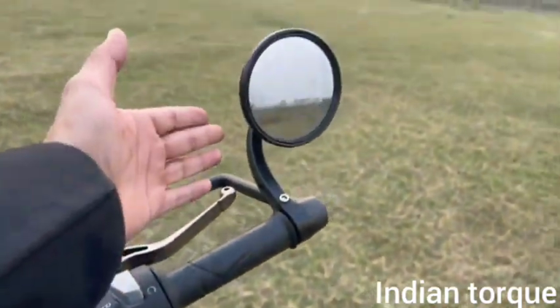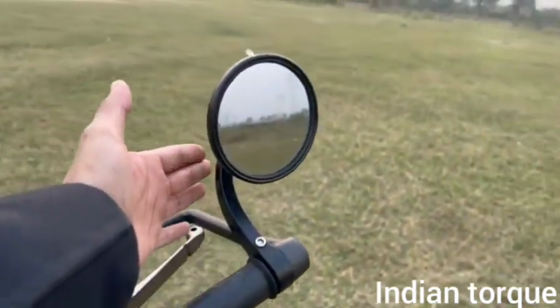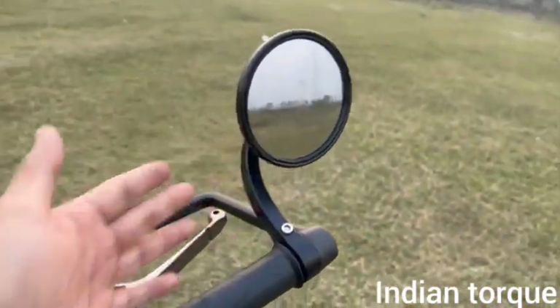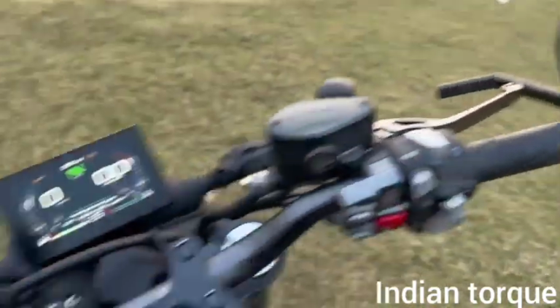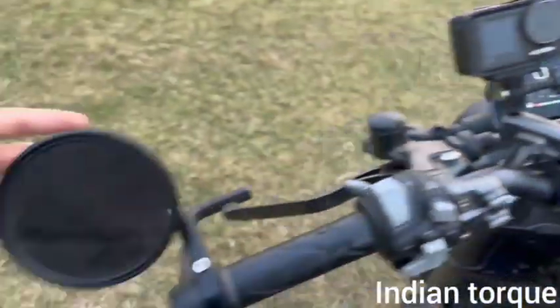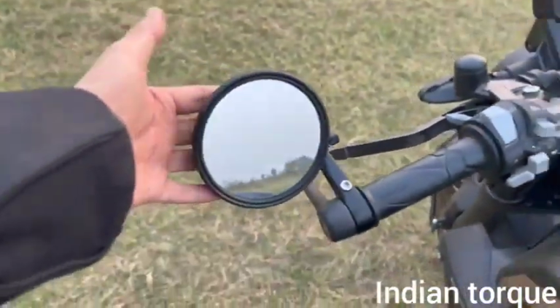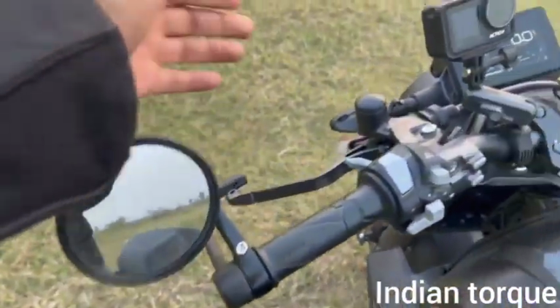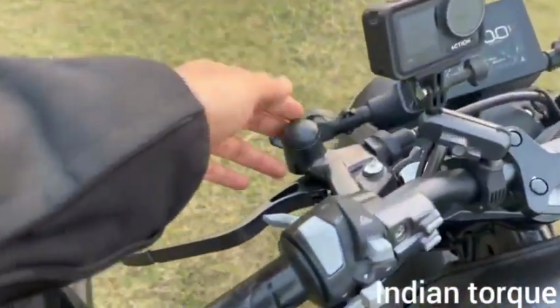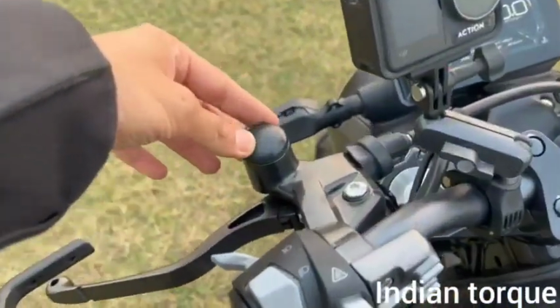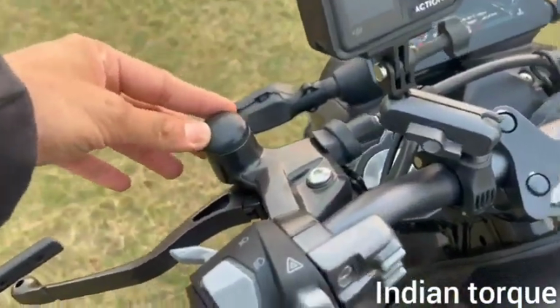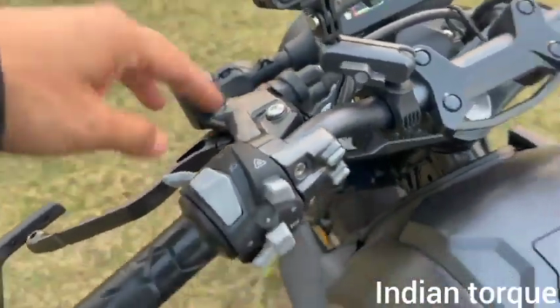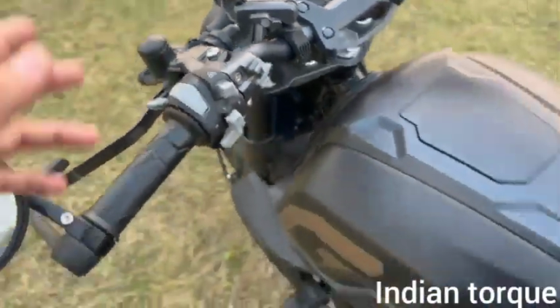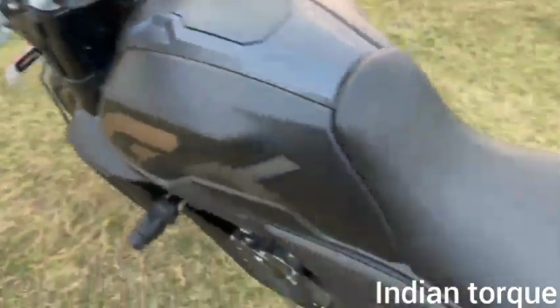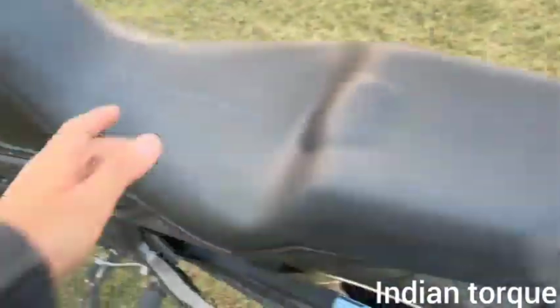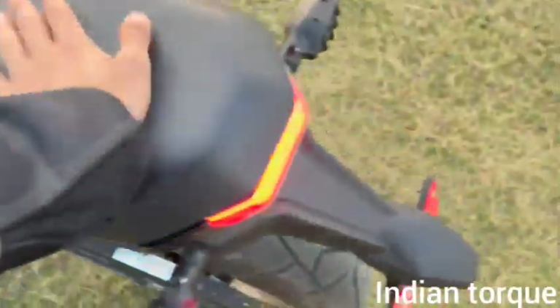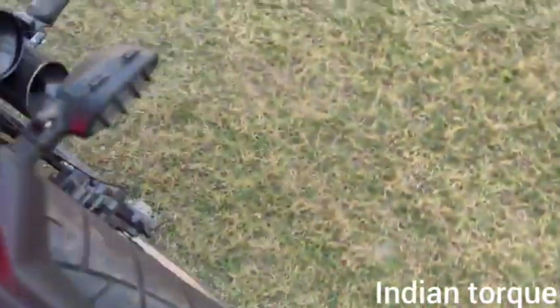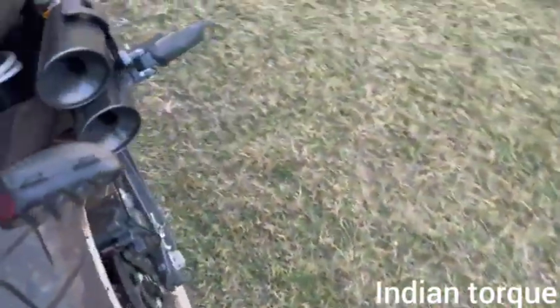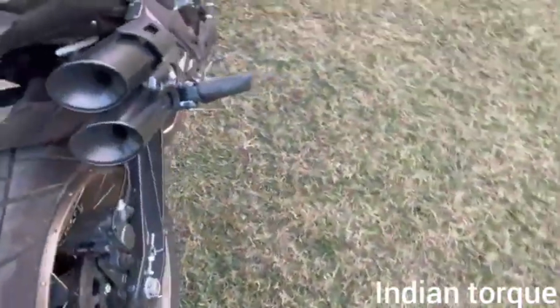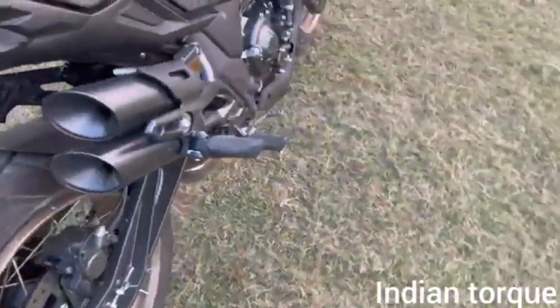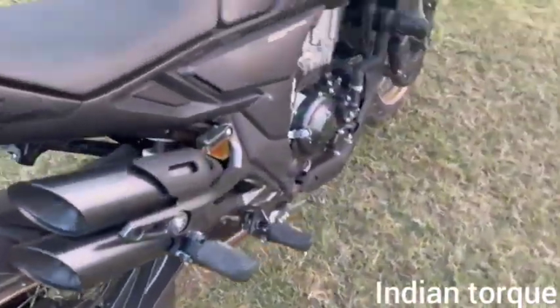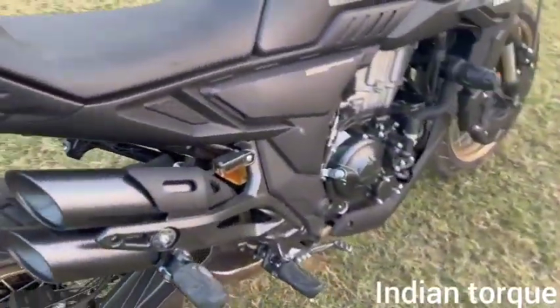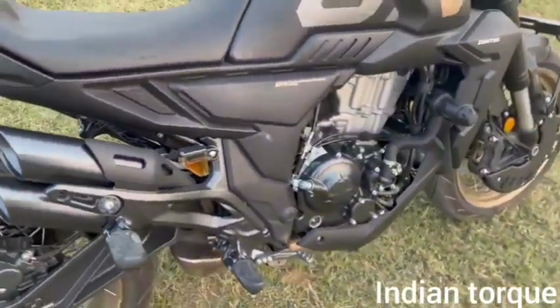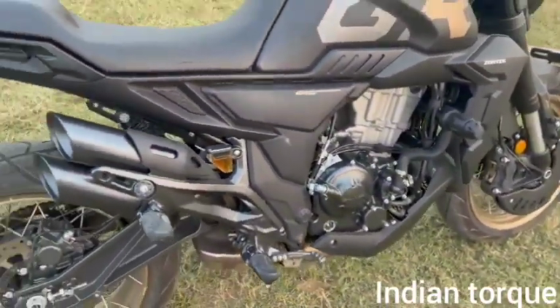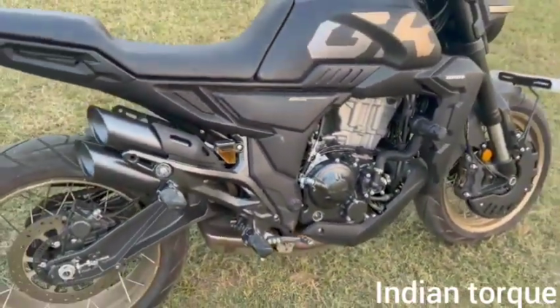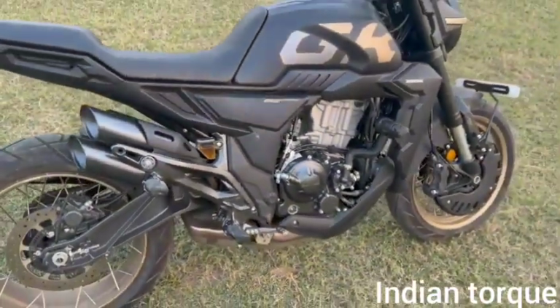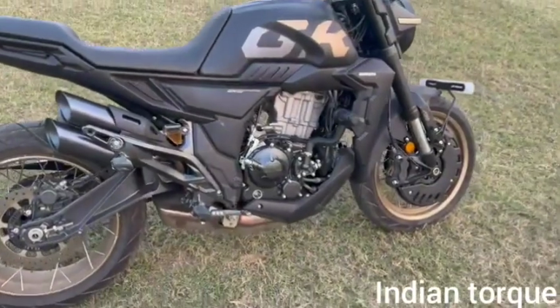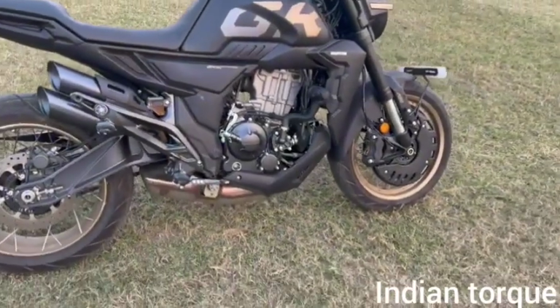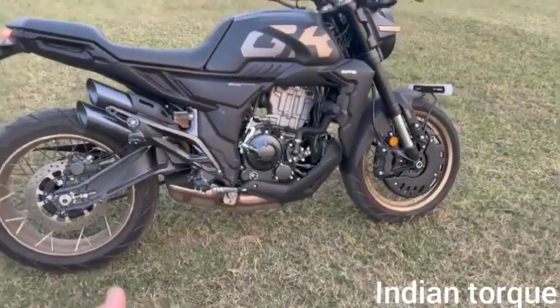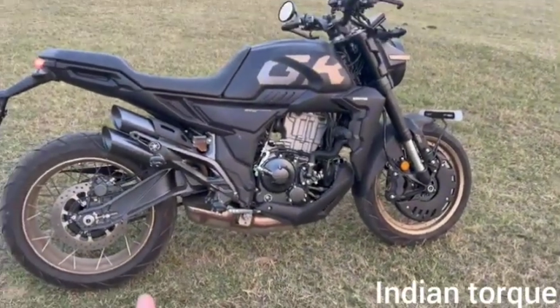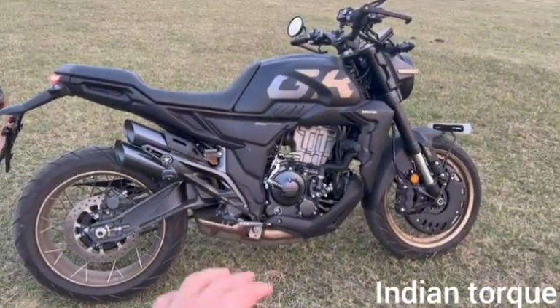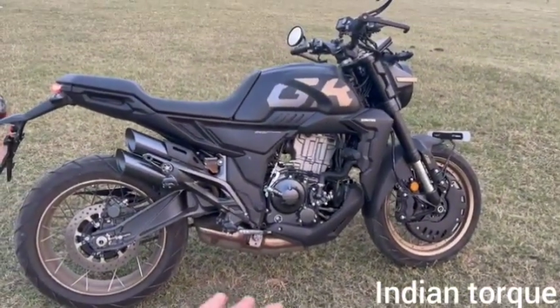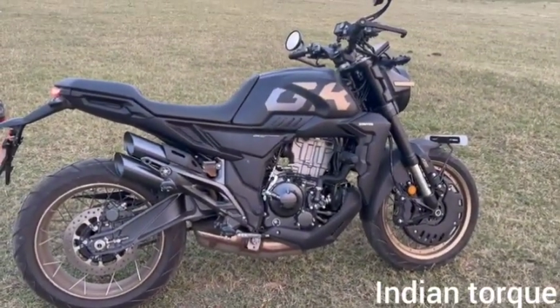You can get bar end mirrors here. If you want to put a mirror here, you can use the bar end mount. The handlebar feel is good — you should try it and feel it yourself.